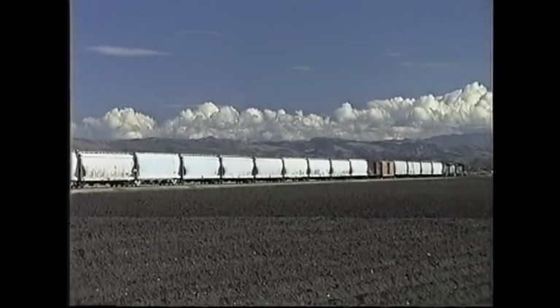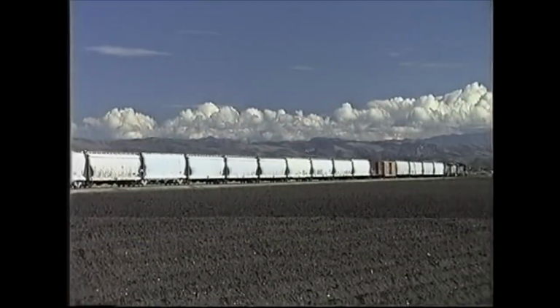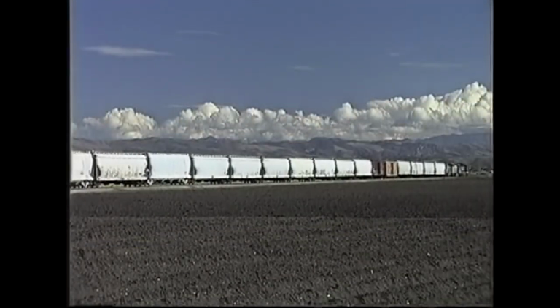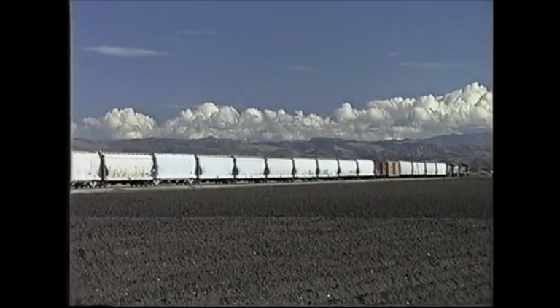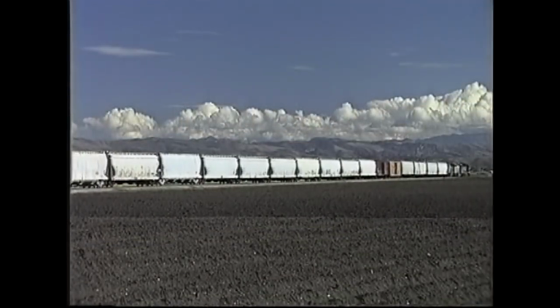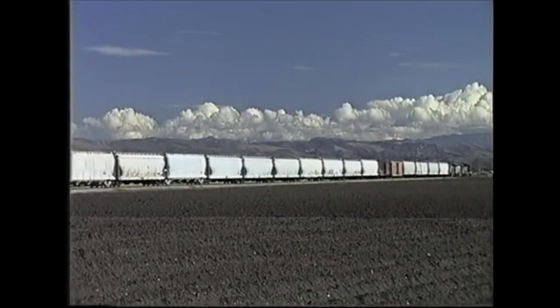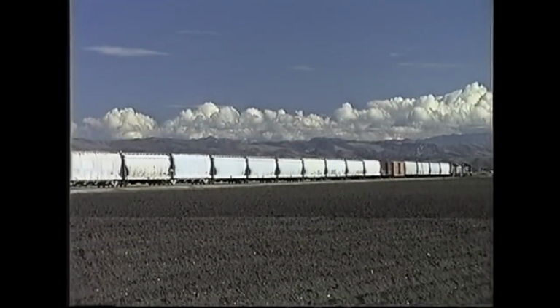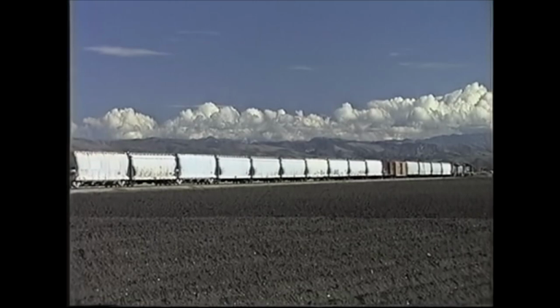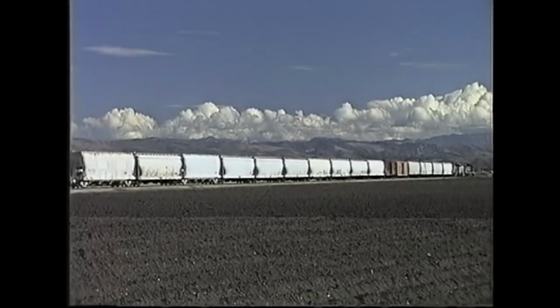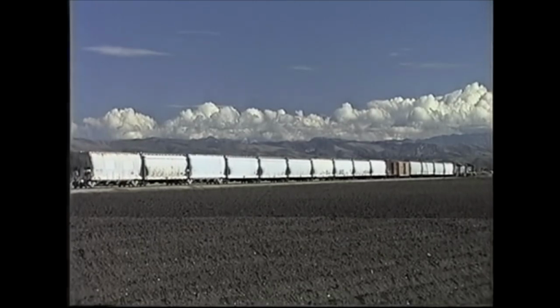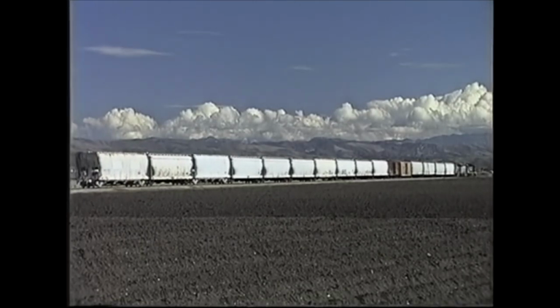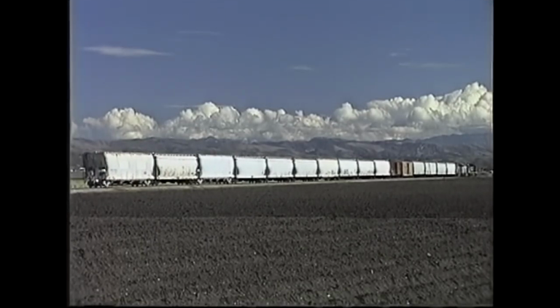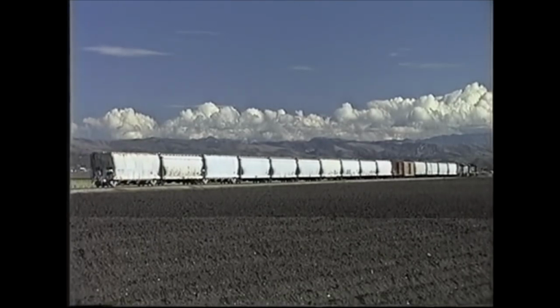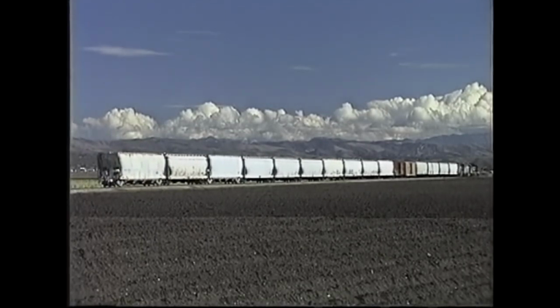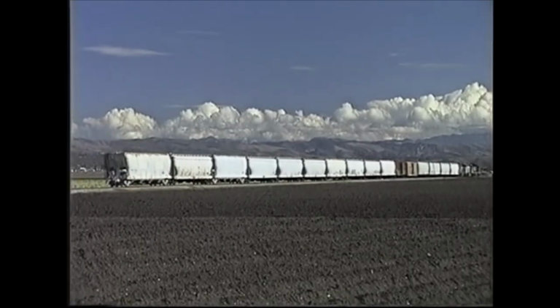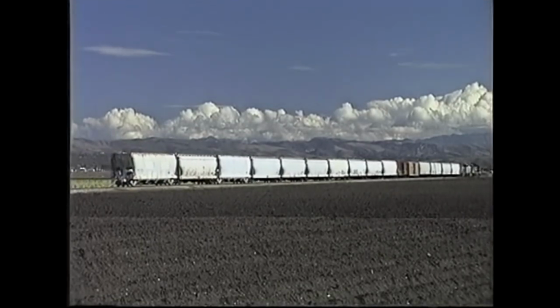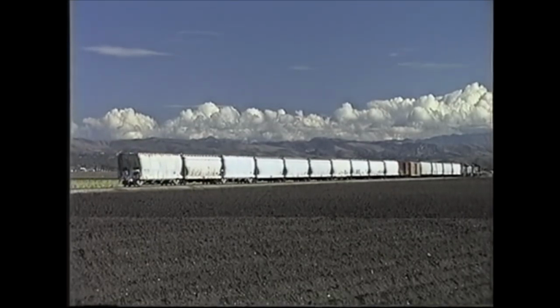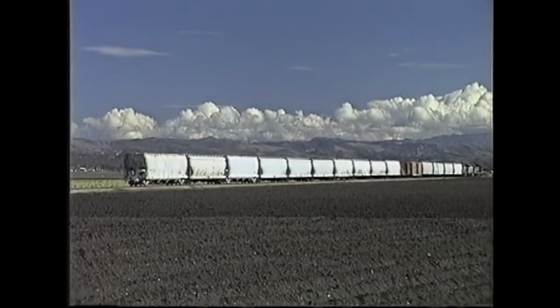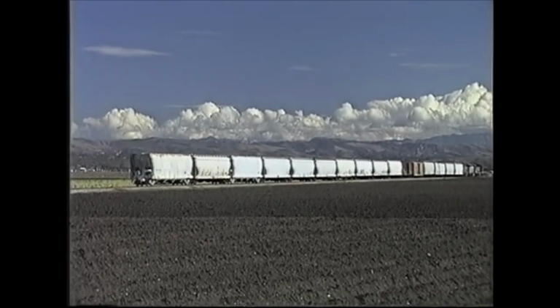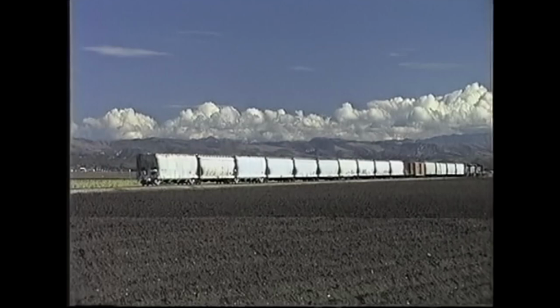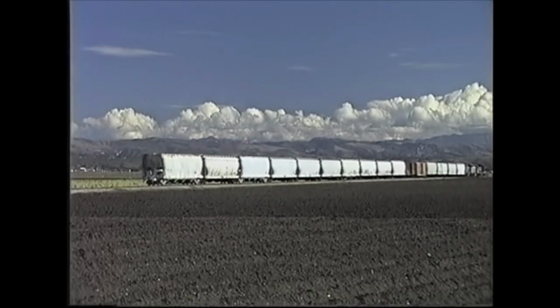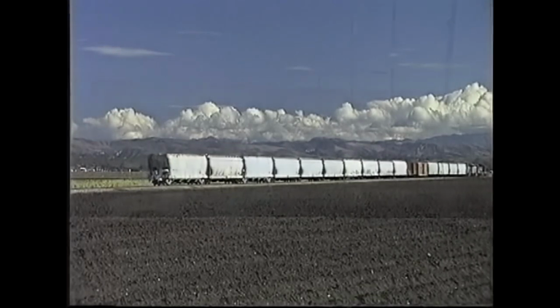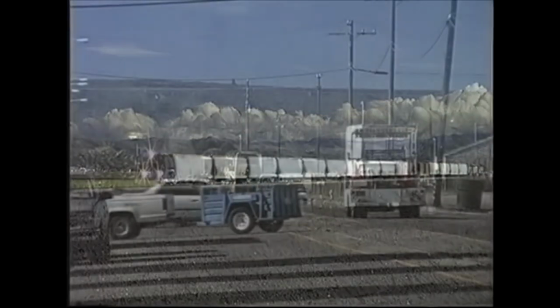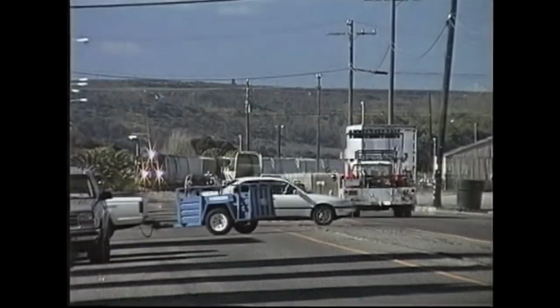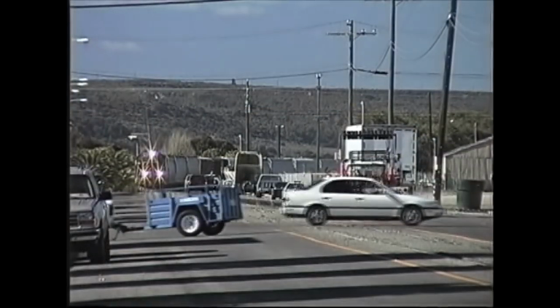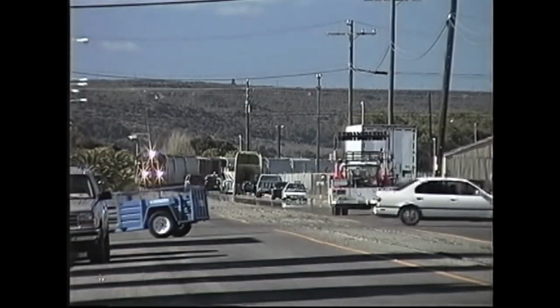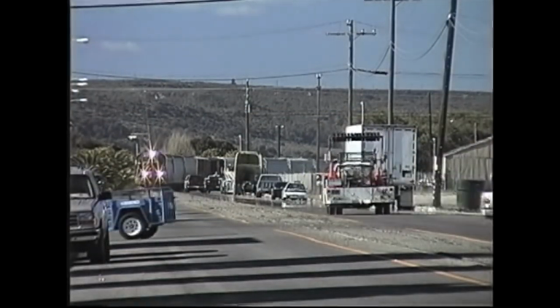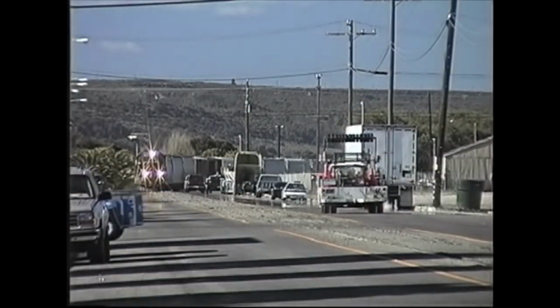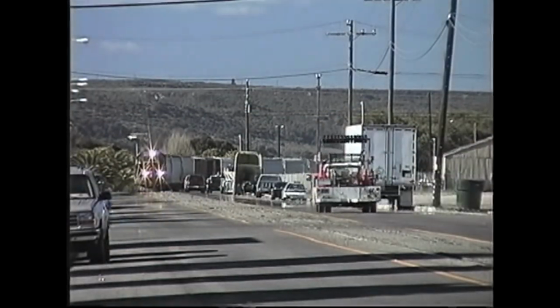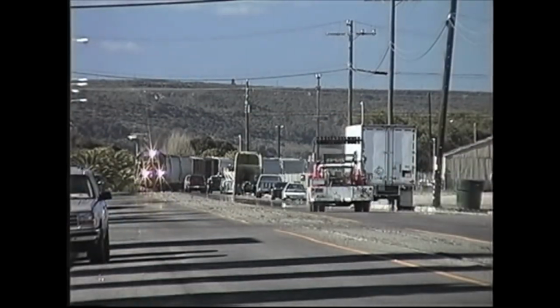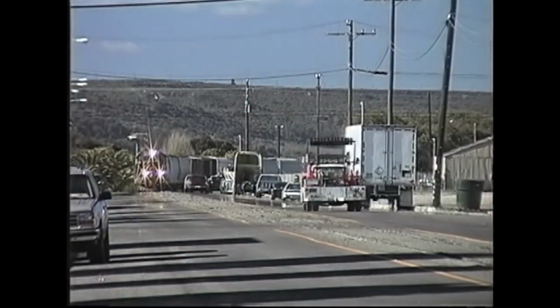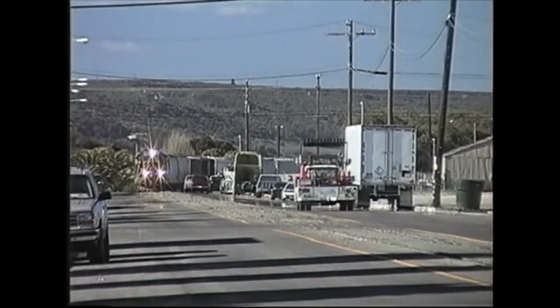Back to our first train. This stay needed three GP40s. All these empties are needed up at the White Hills plant. This crew brought an equally large train of loaded cars back down on the return trip.